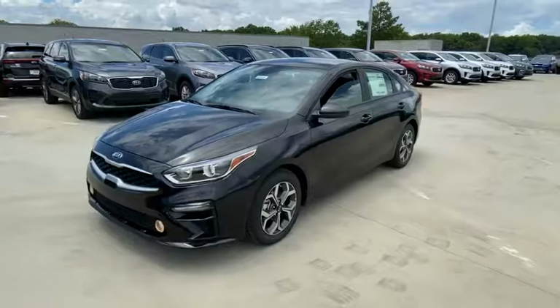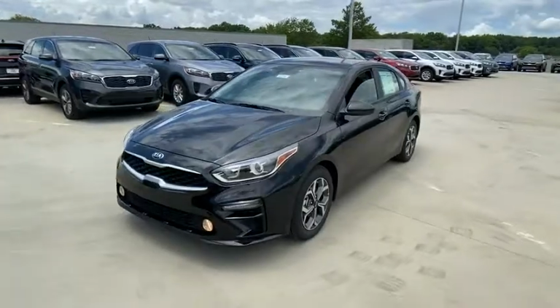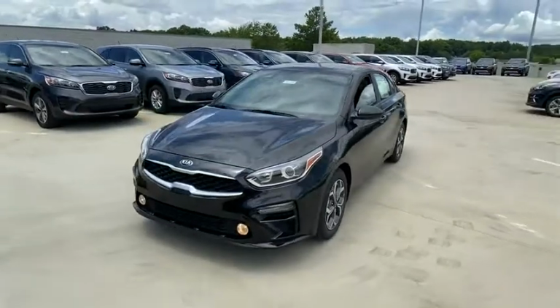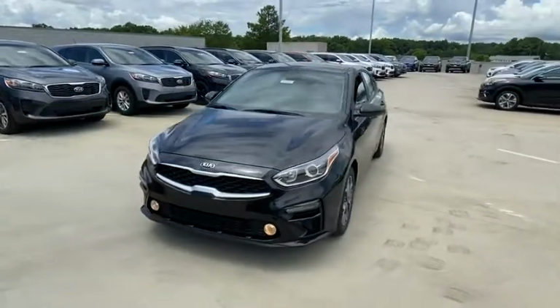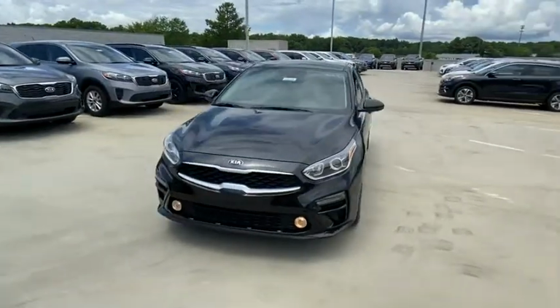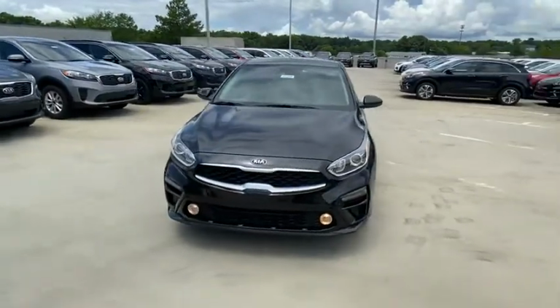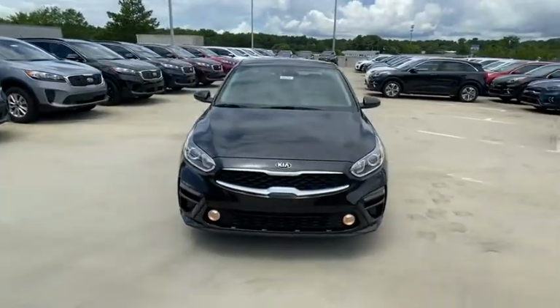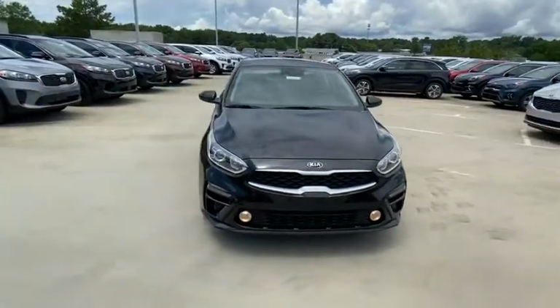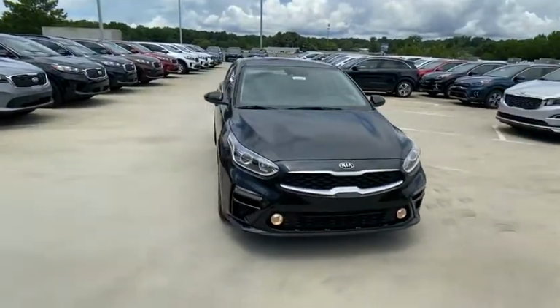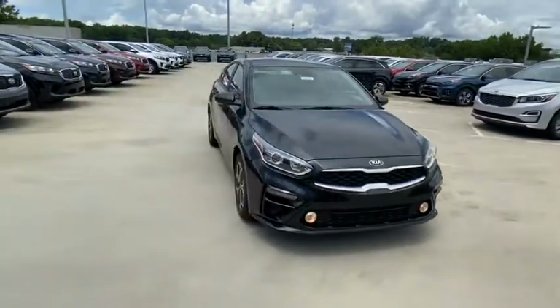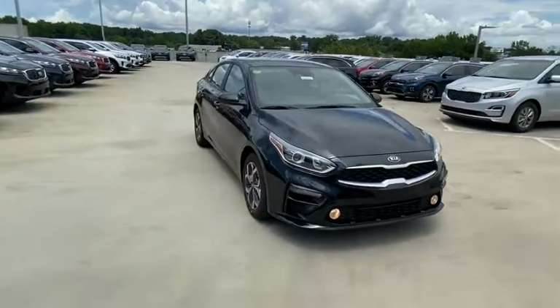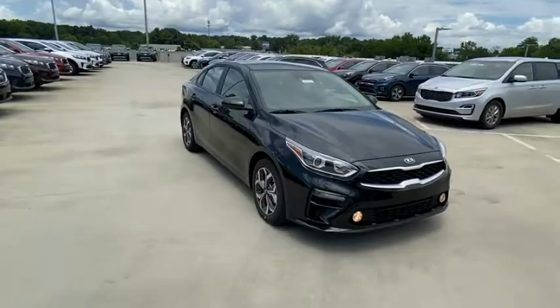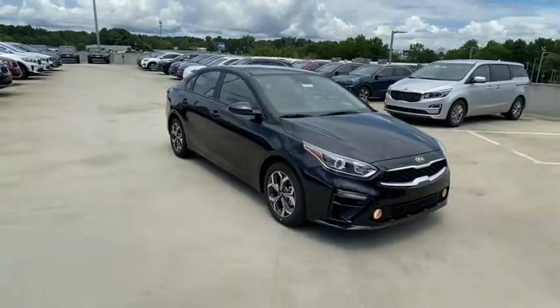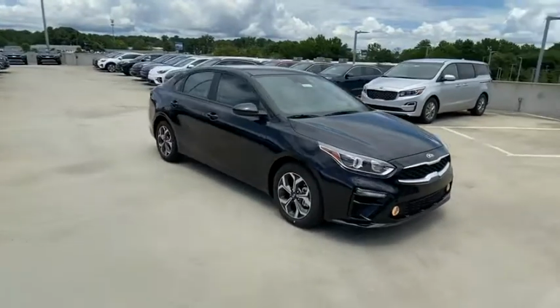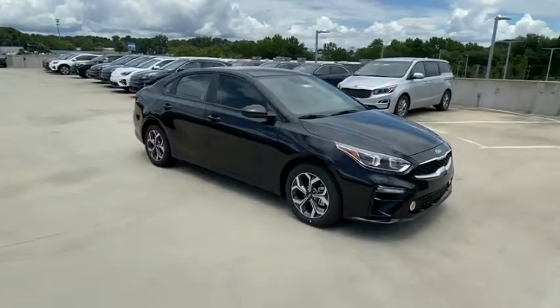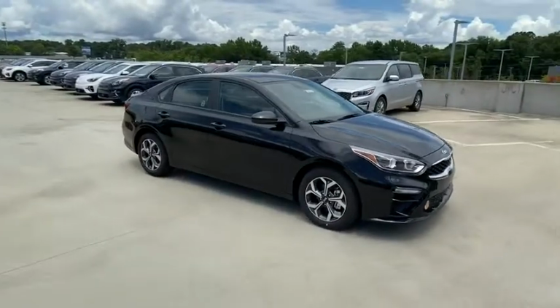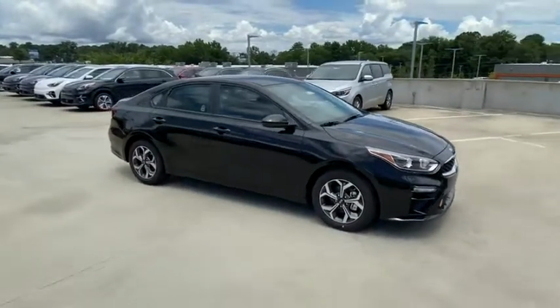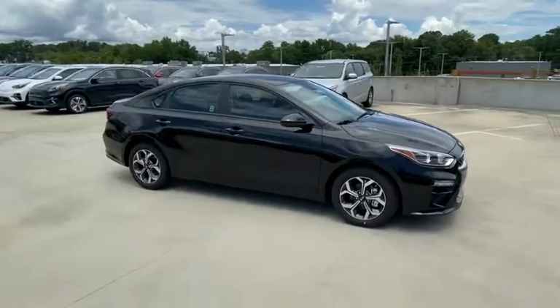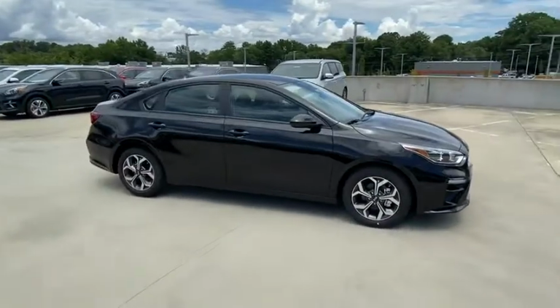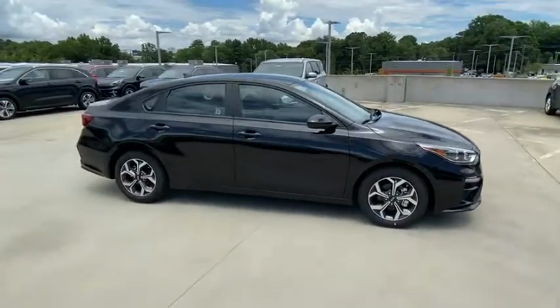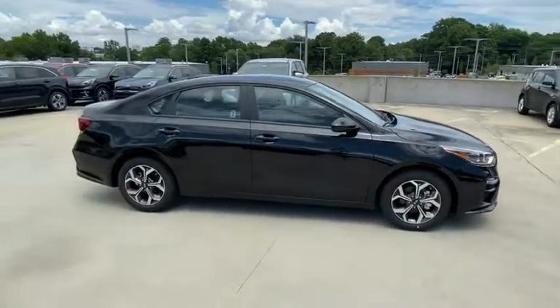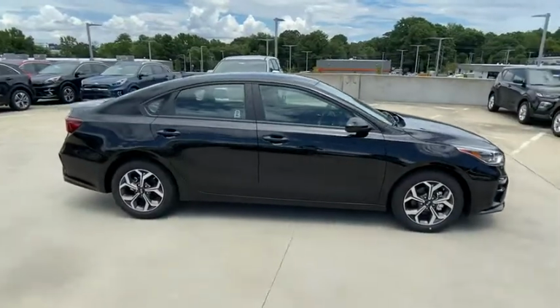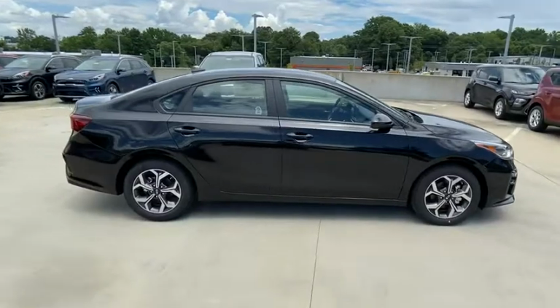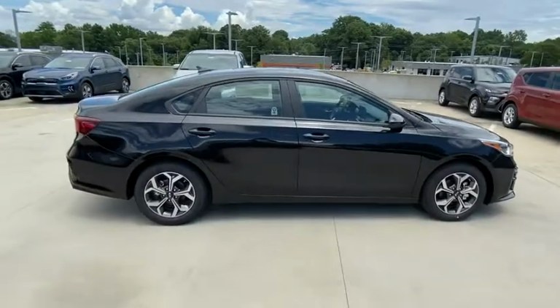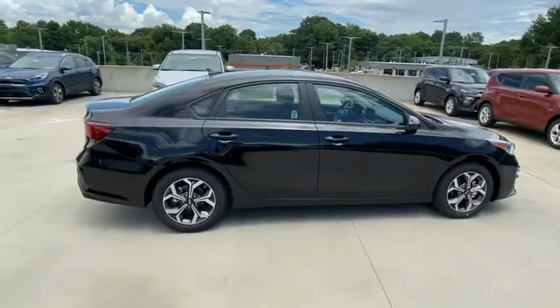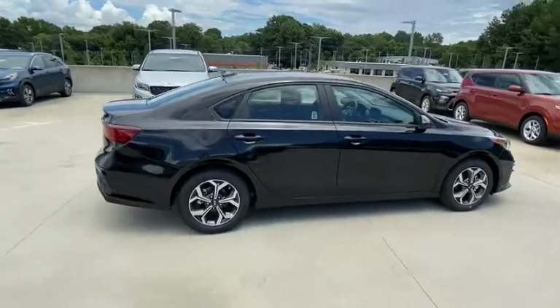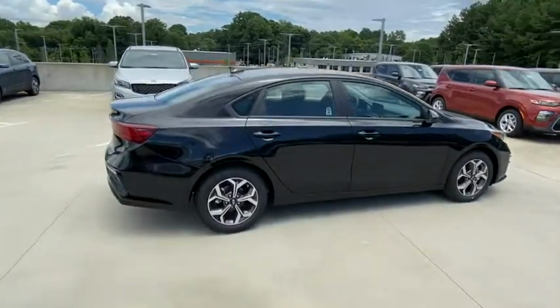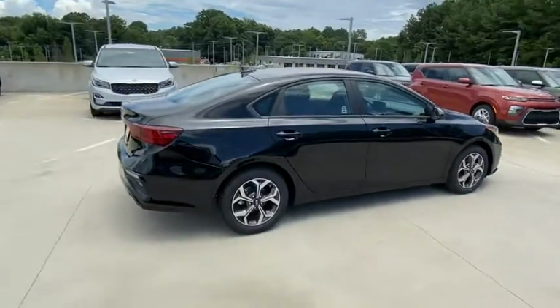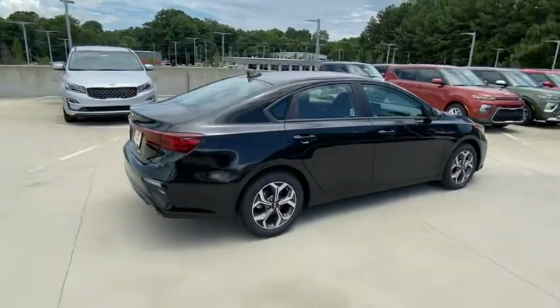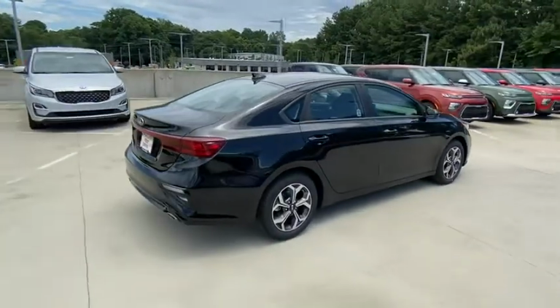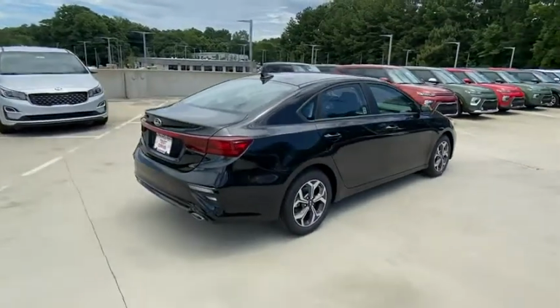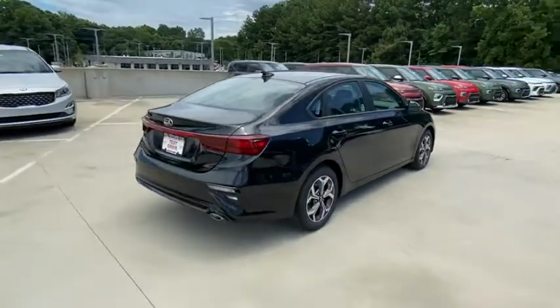Come test drive the 2020 Kia Forte. If you're looking for a trendy and feature-laden compact sedan, the Kia Forte is for you. It offers an exceptional combination of innovative design, high-quality engineering, and outstanding value.